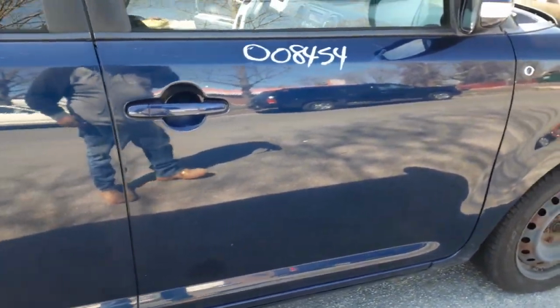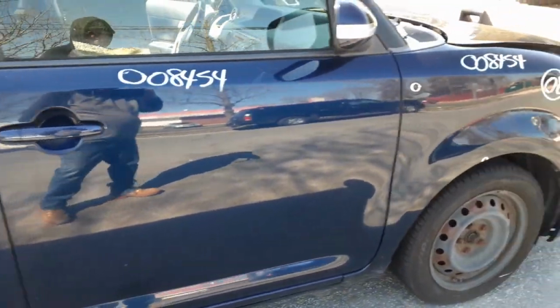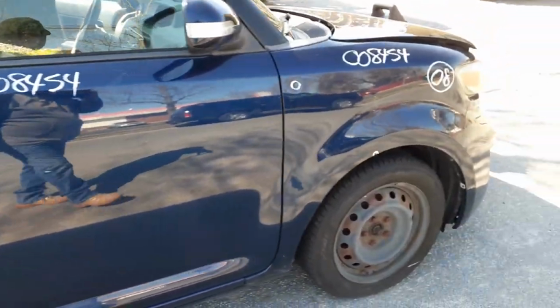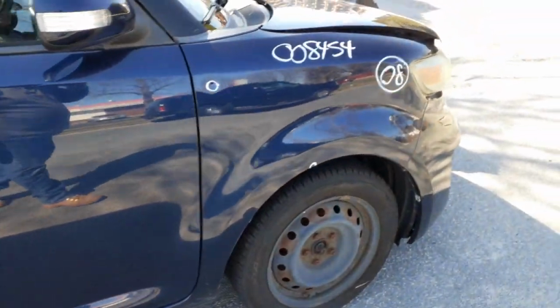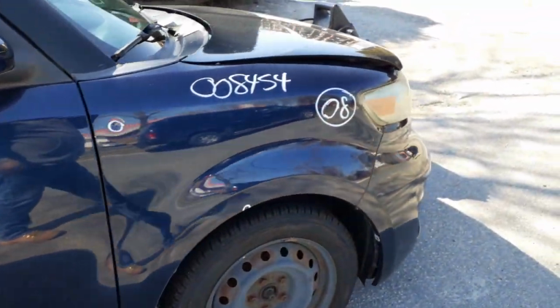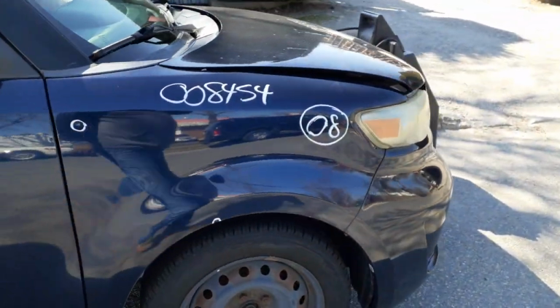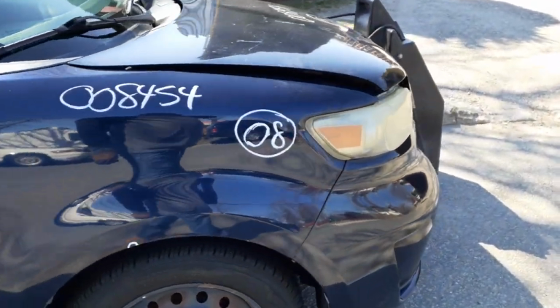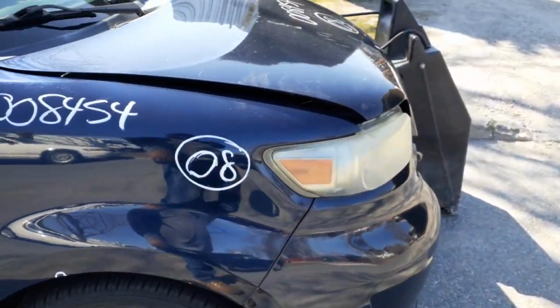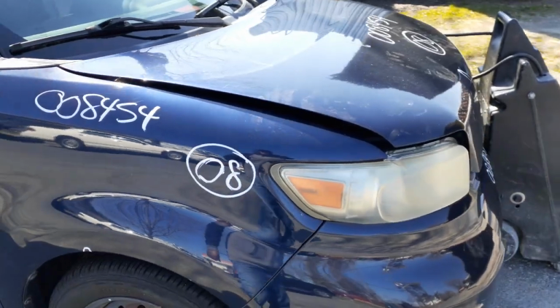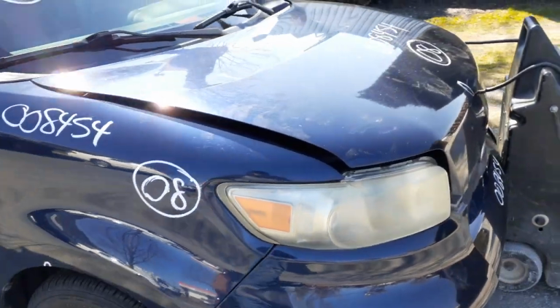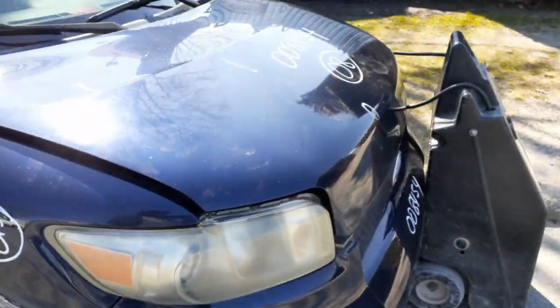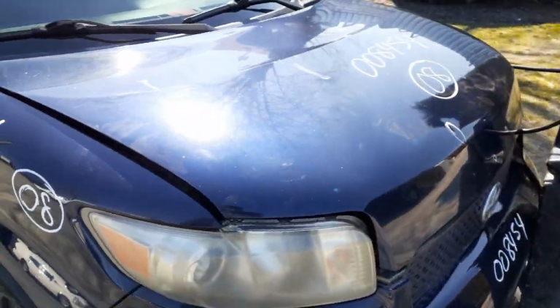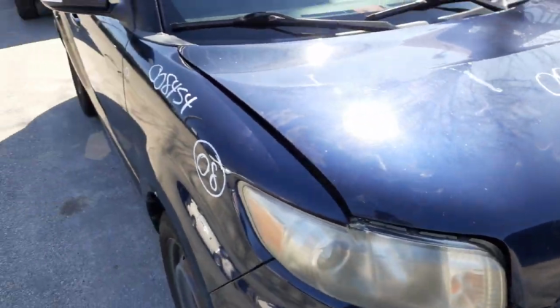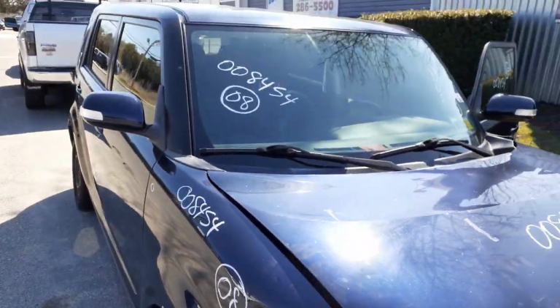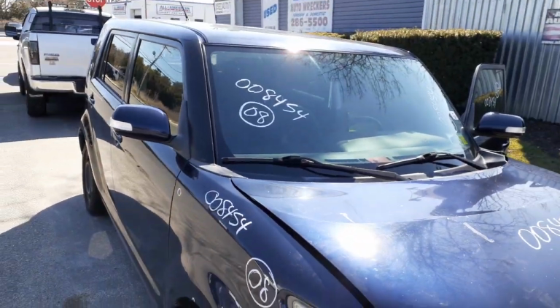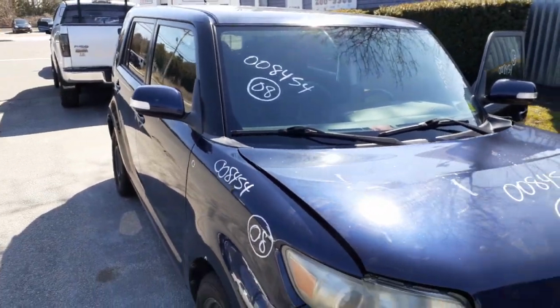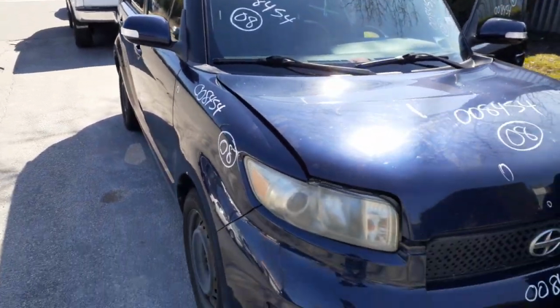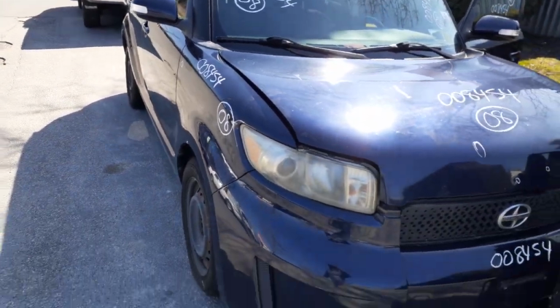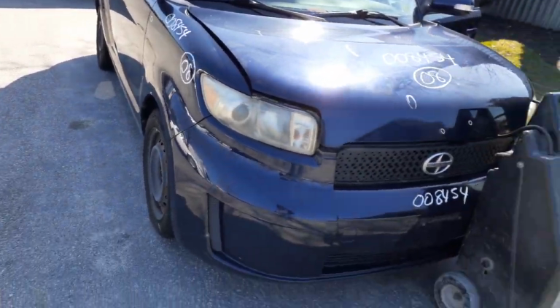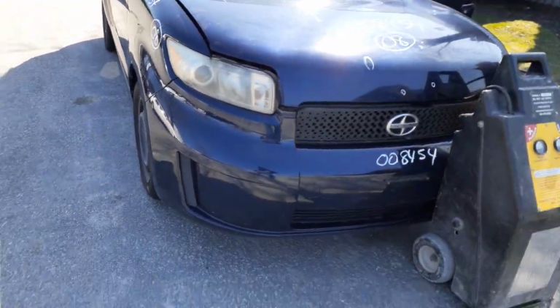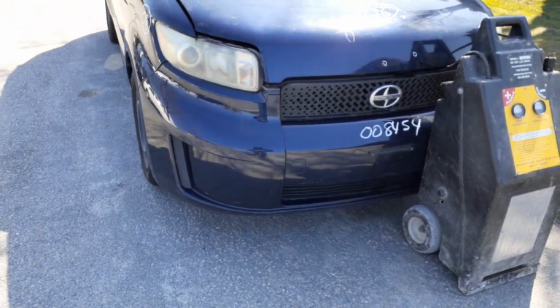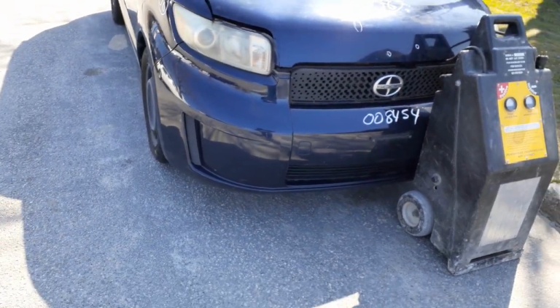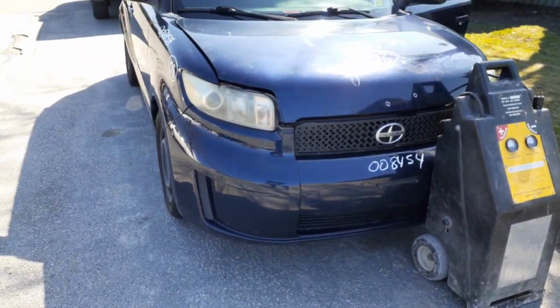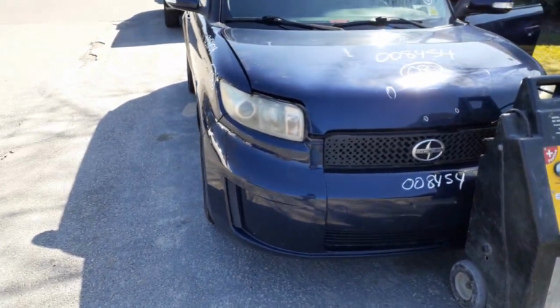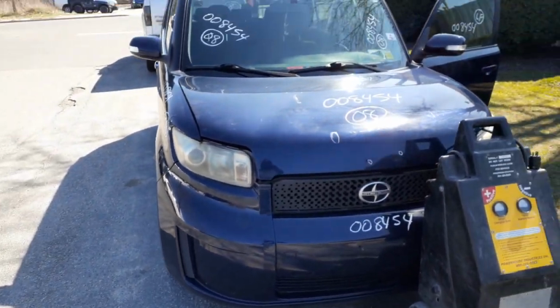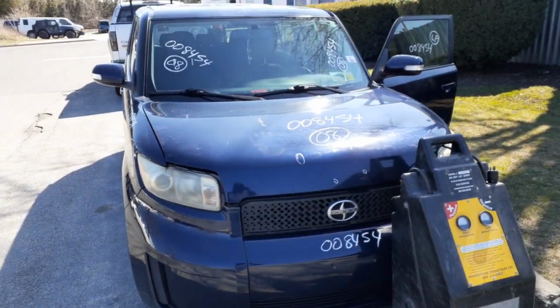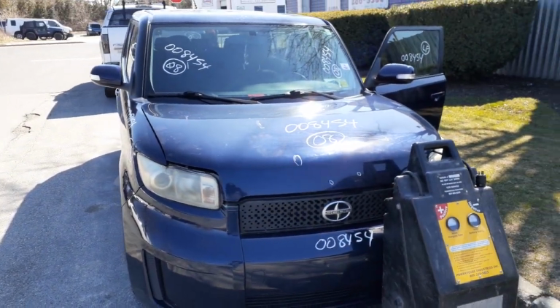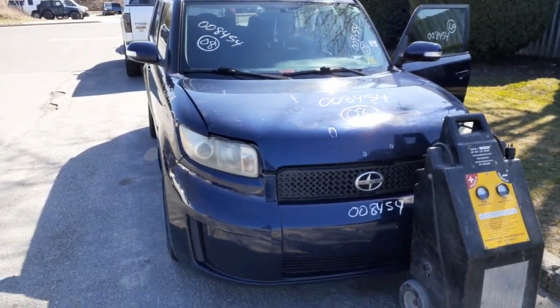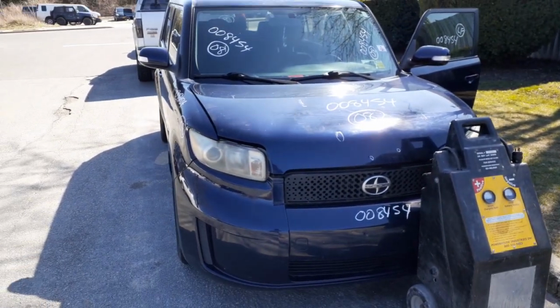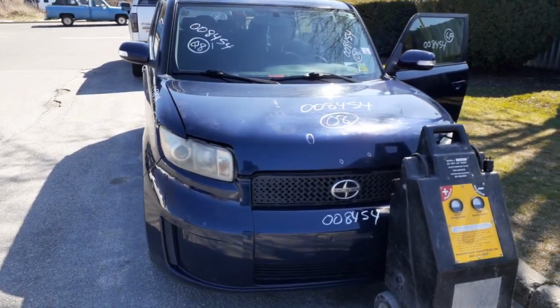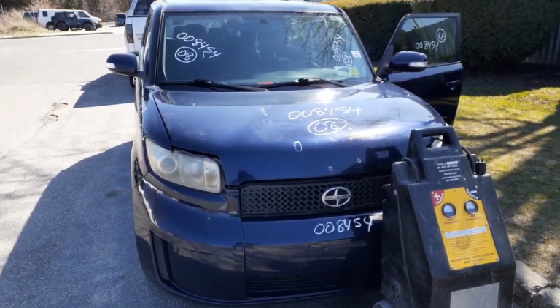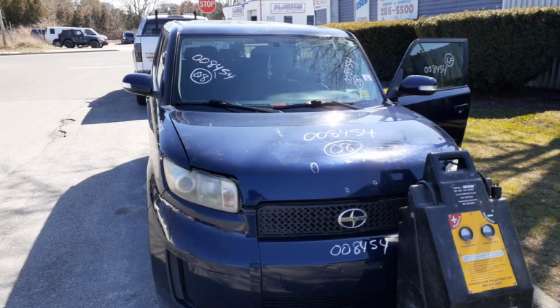Again: 2008 Scion xB, 4-door hatchback, 2.4 automatic, 168,000 miles, bad motor. If you need parts to this, you can give us a call at 888-748-5924. Next from Motor Library, Curly.